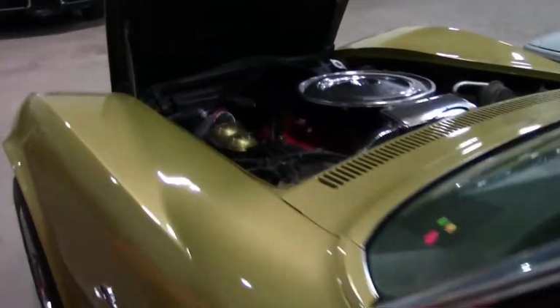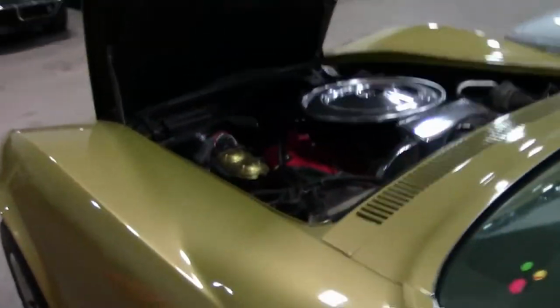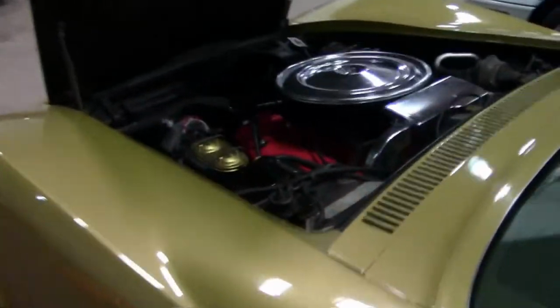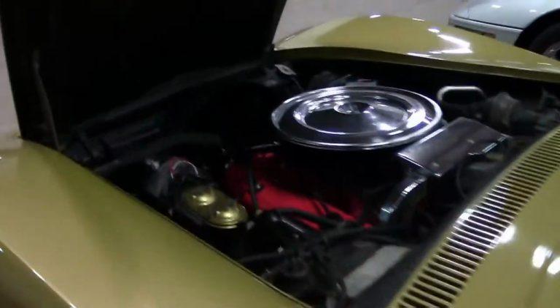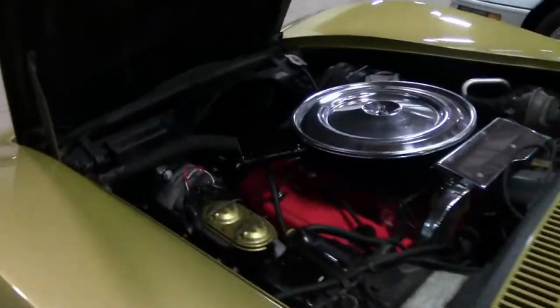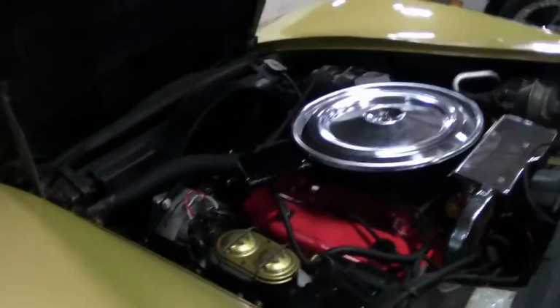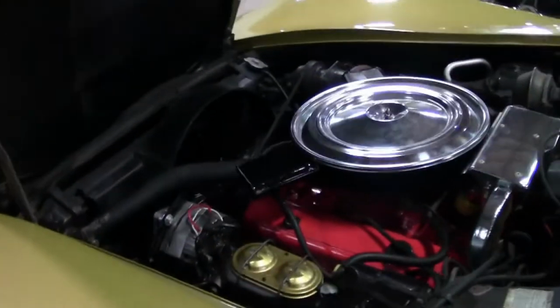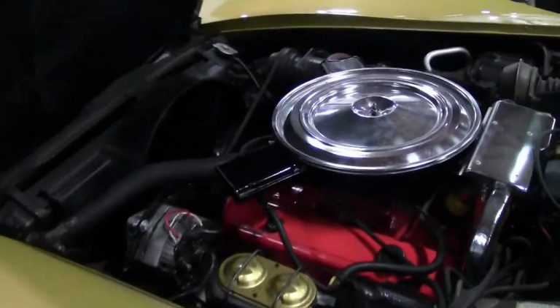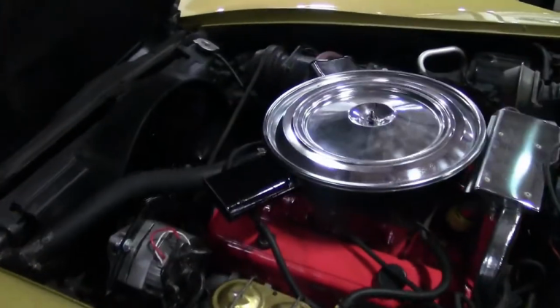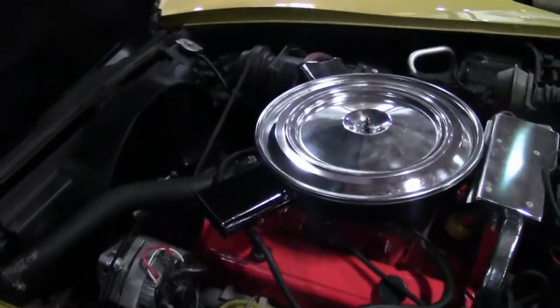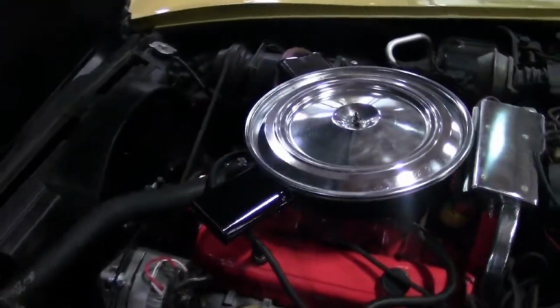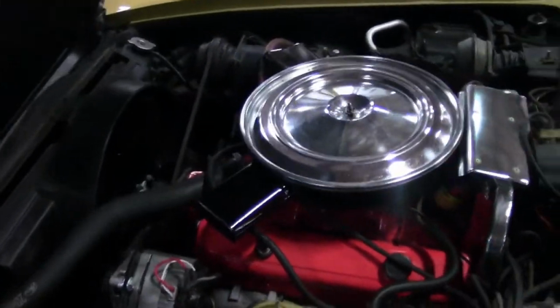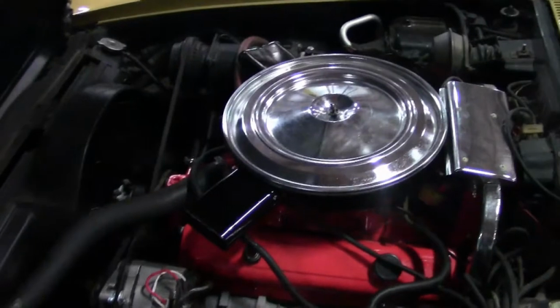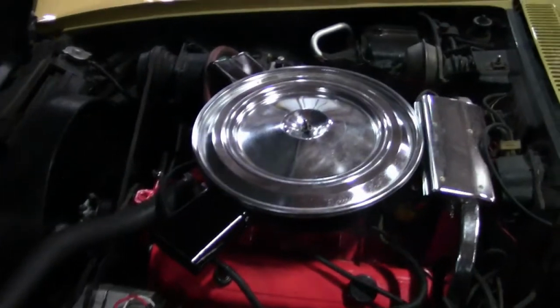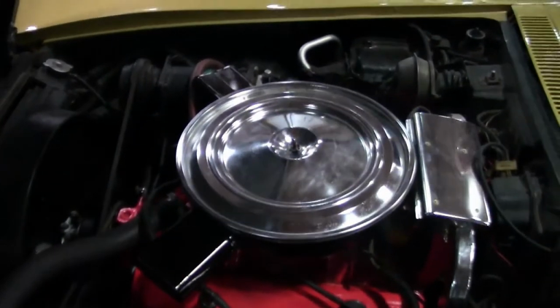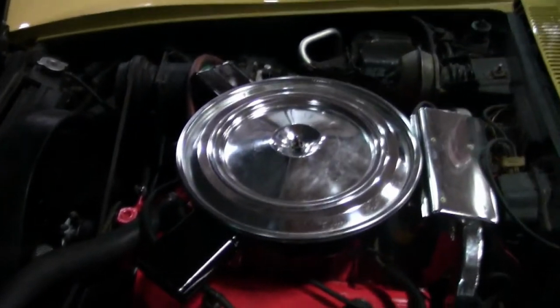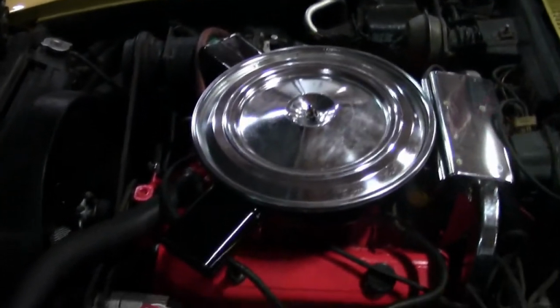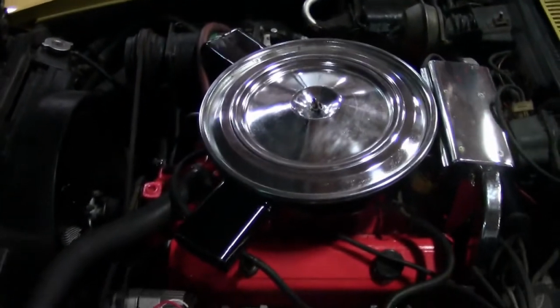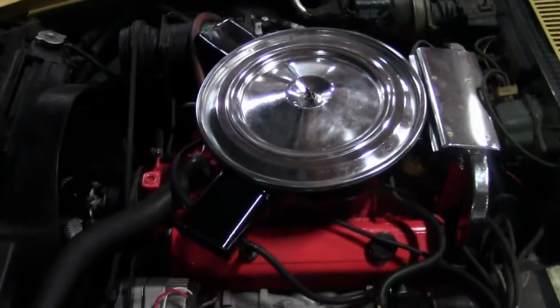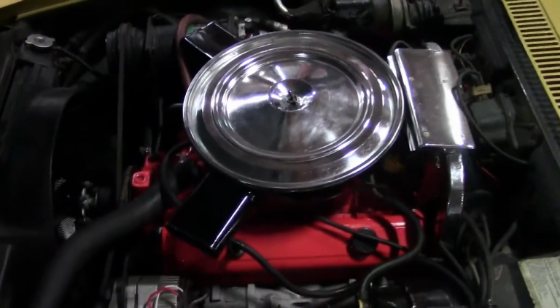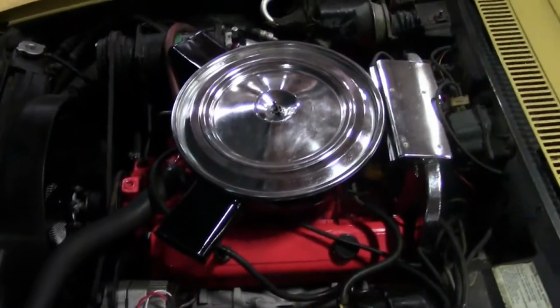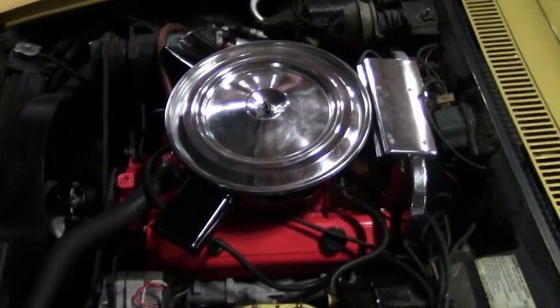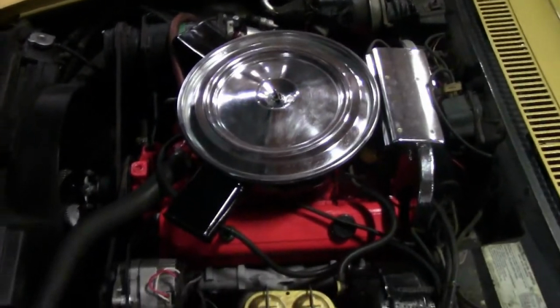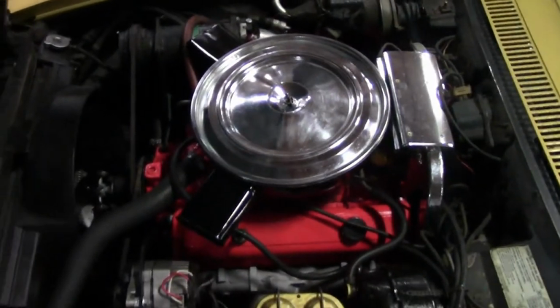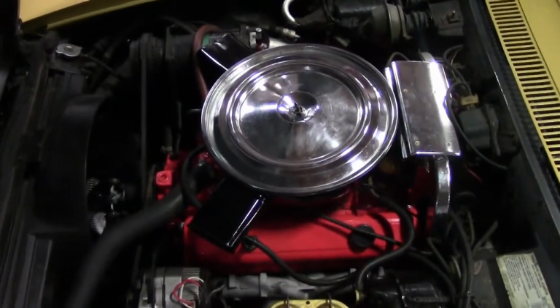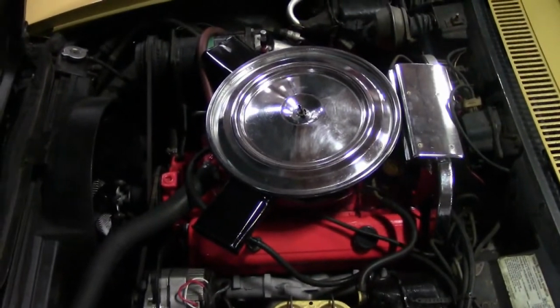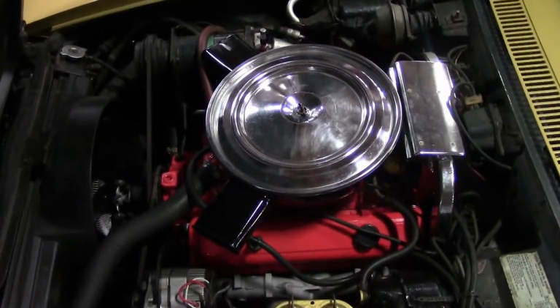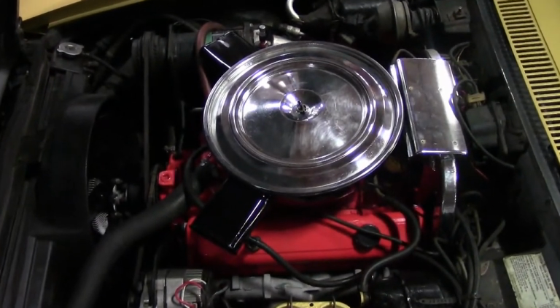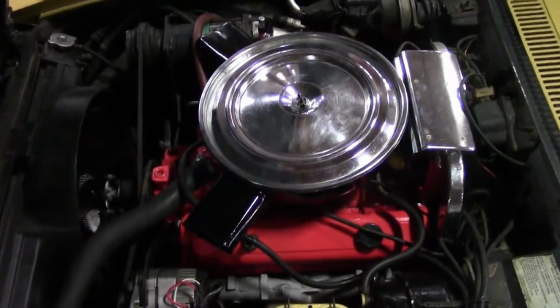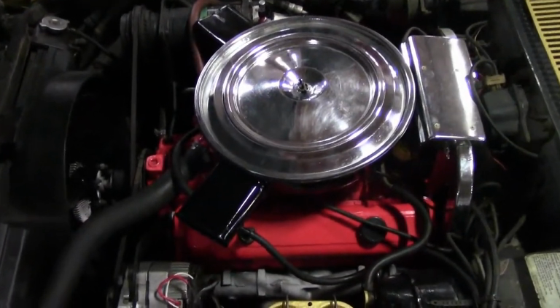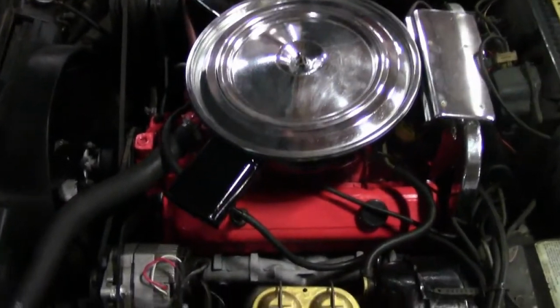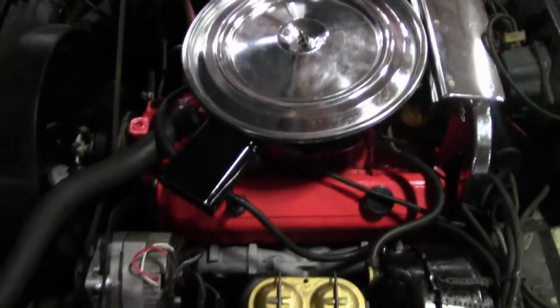The bumper year cars we consider a good investment. They've been moving steadily up in value in the last few years — this being a matching numbers car.